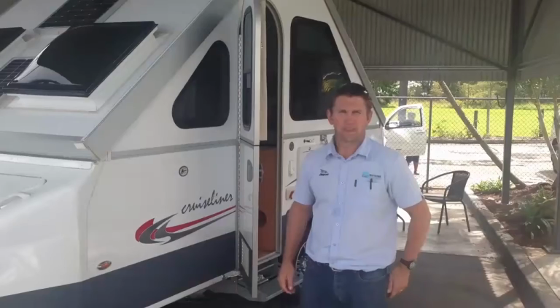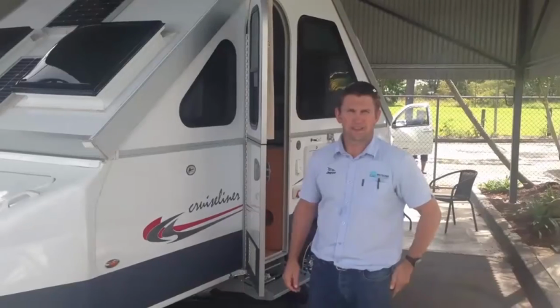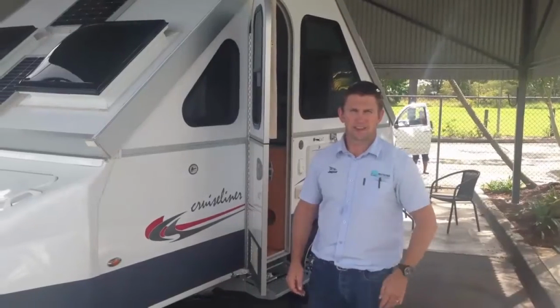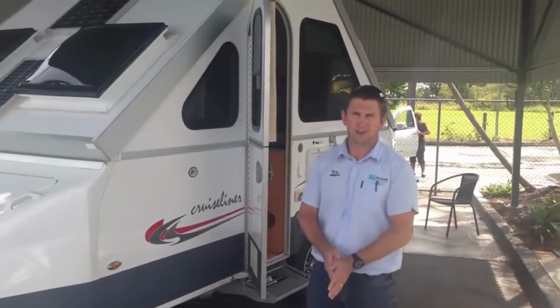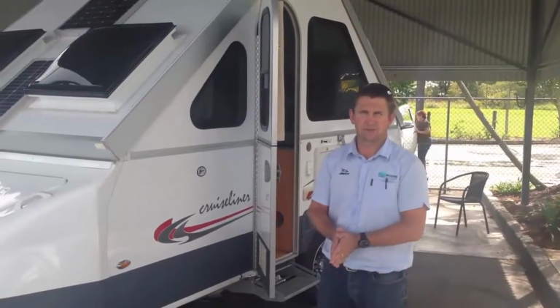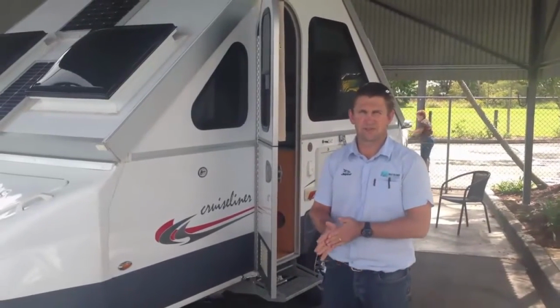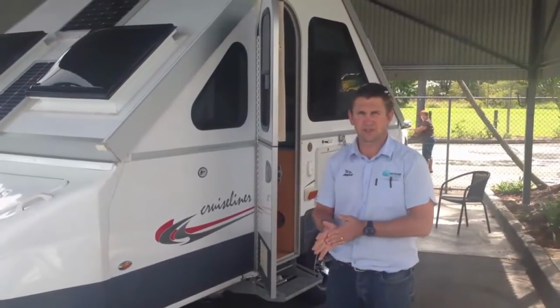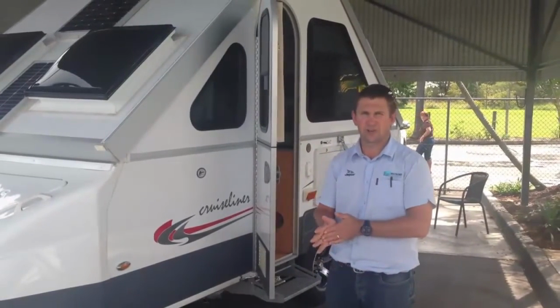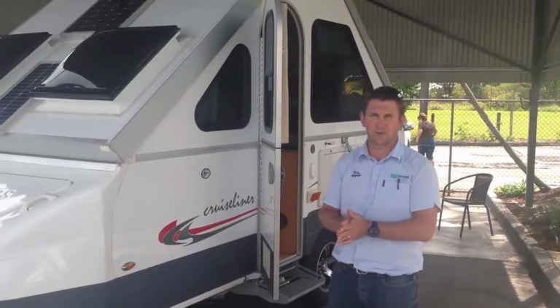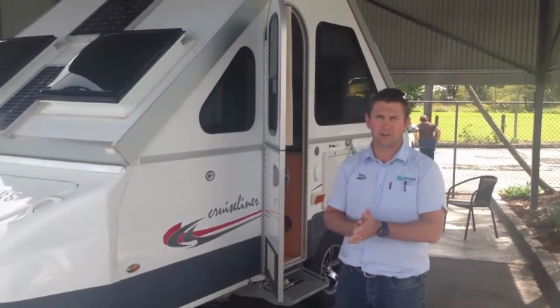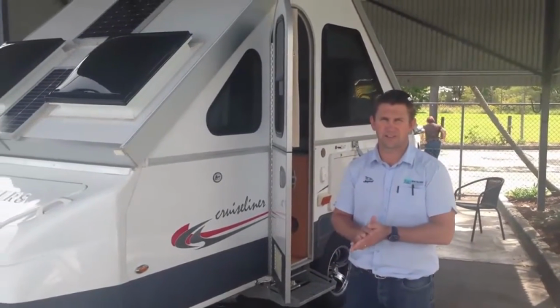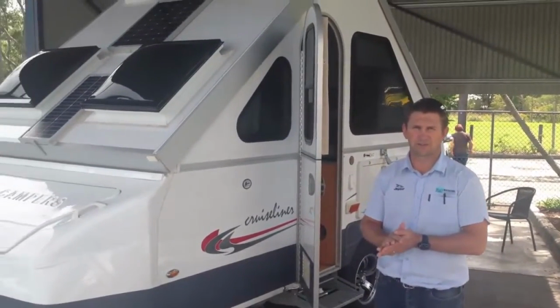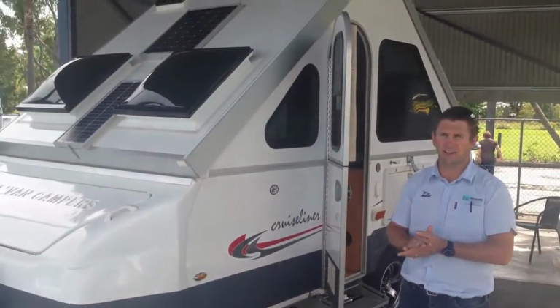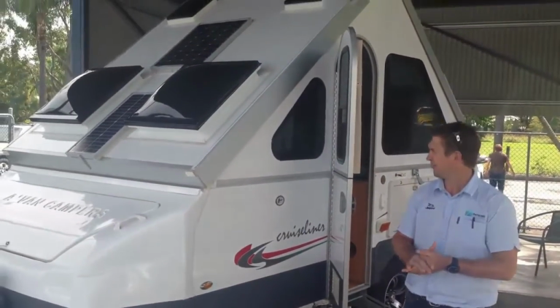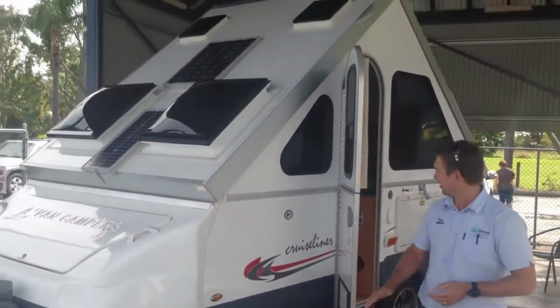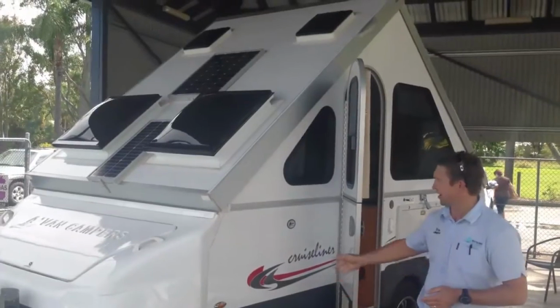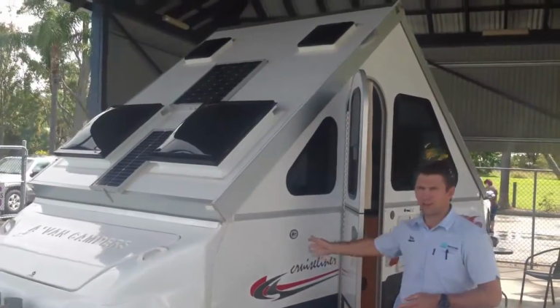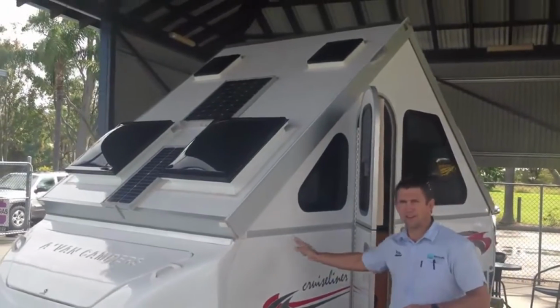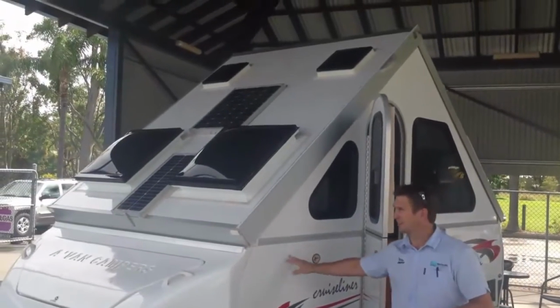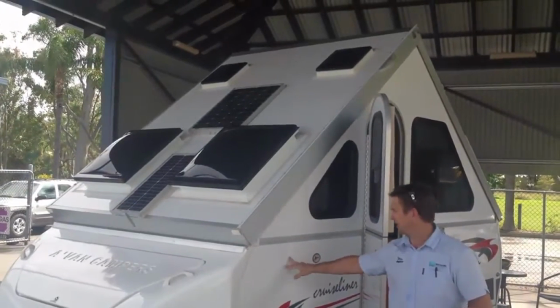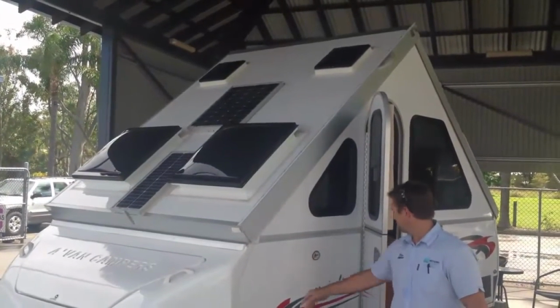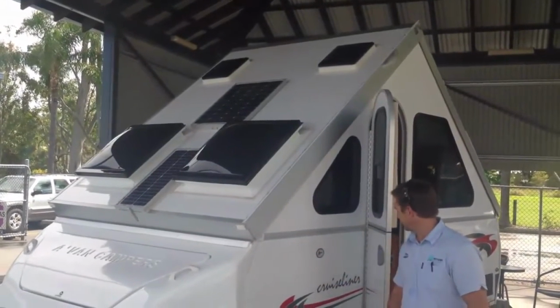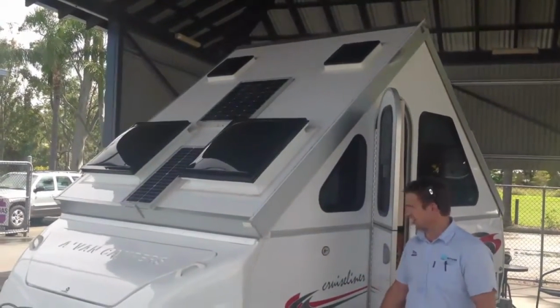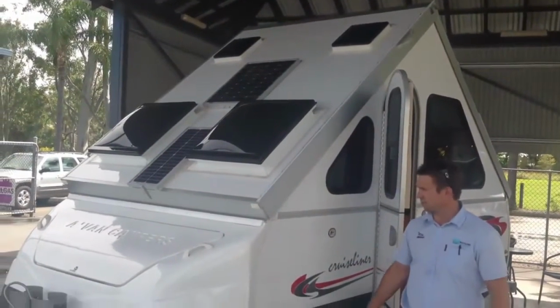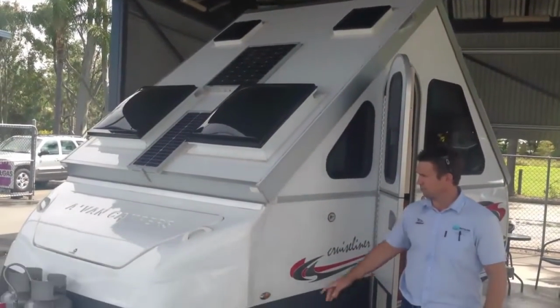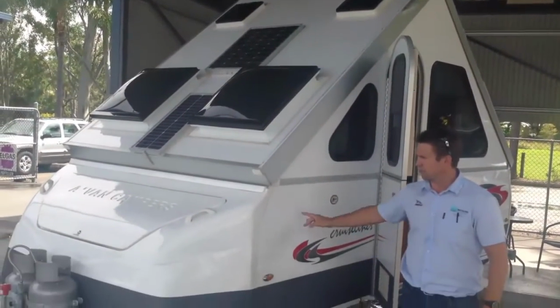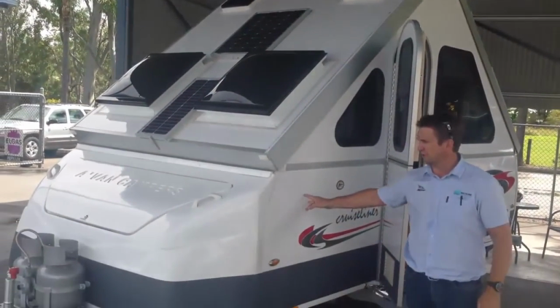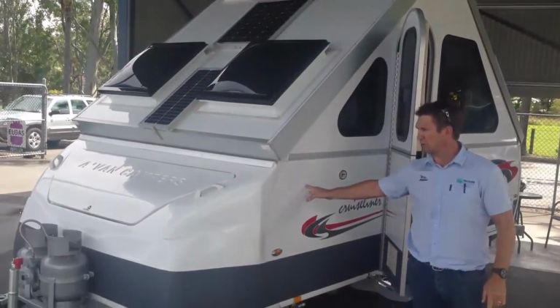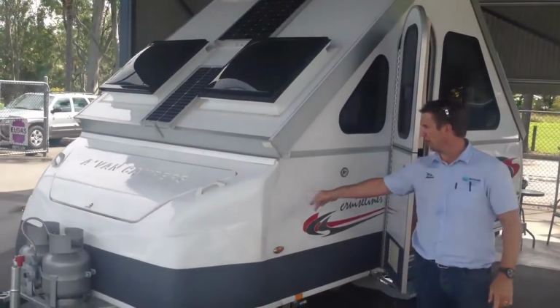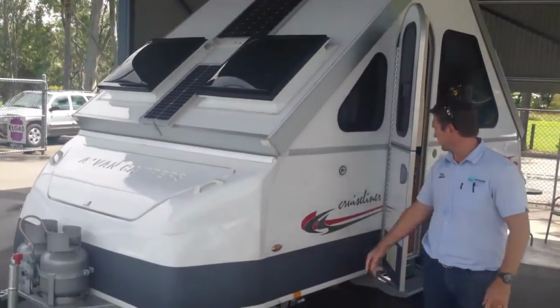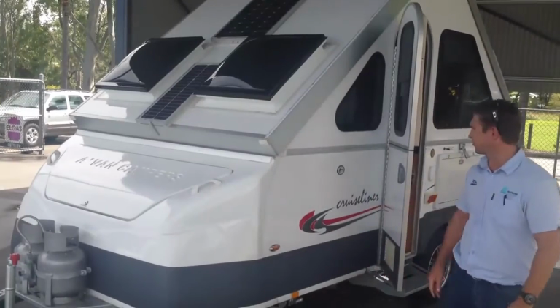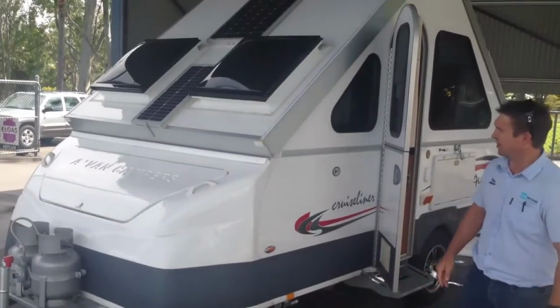Hey guys, just showing you another one of our great trade-ins. The only trade-in I just did today is a 2012 AVAN Cruise Liner.